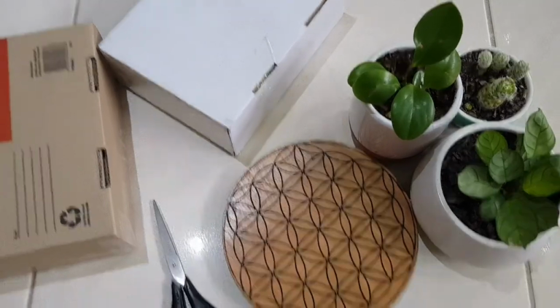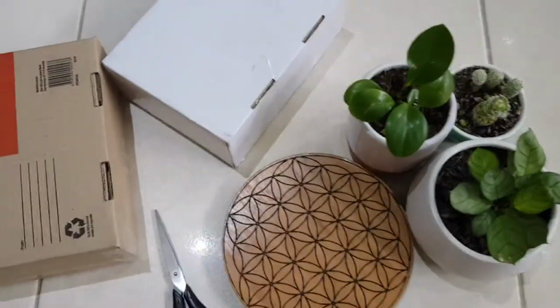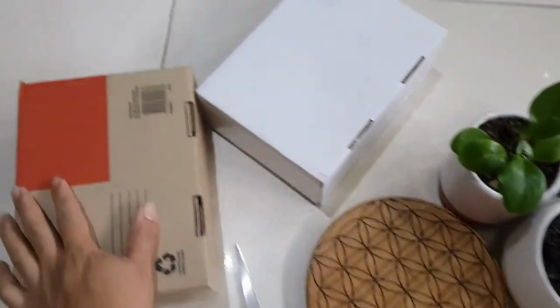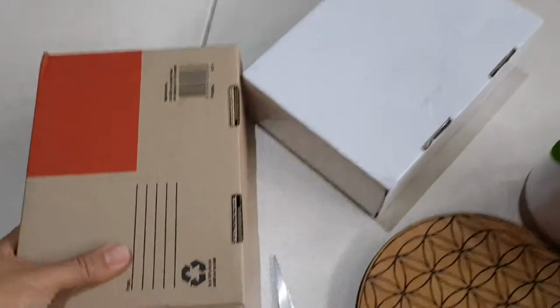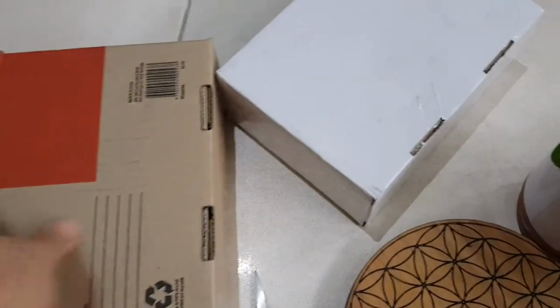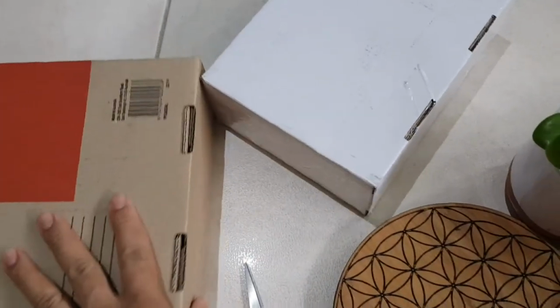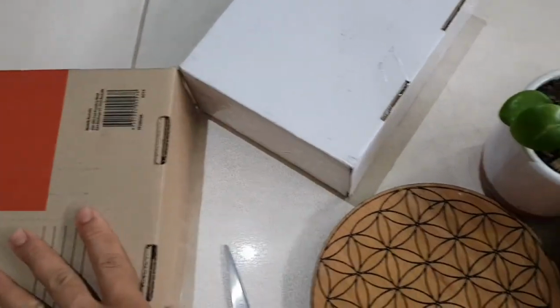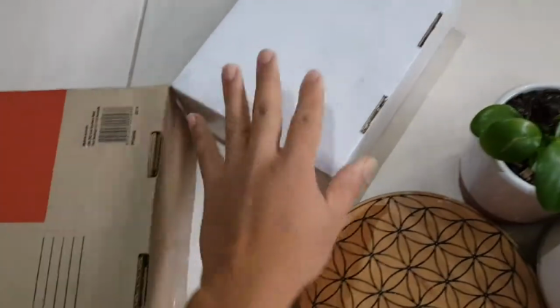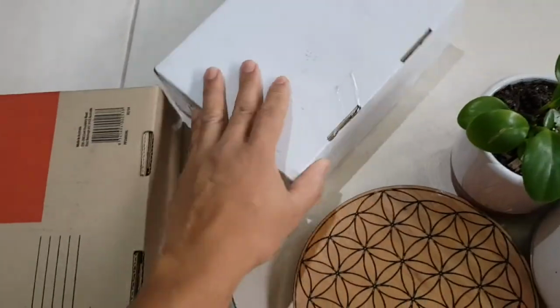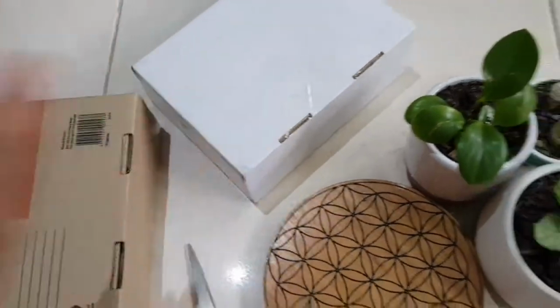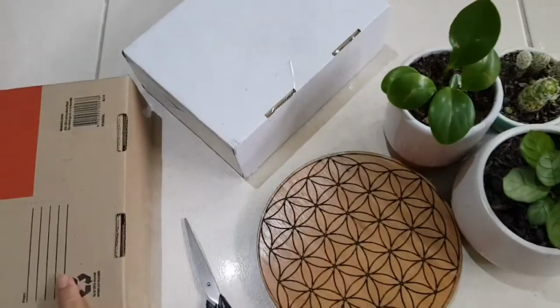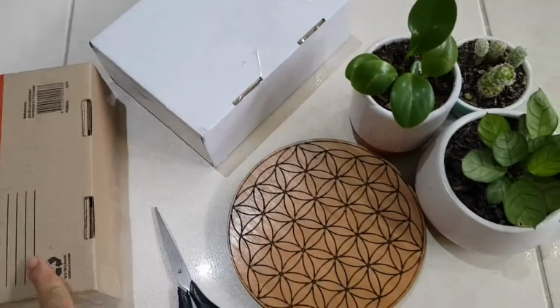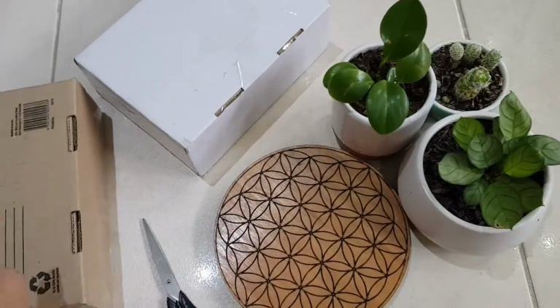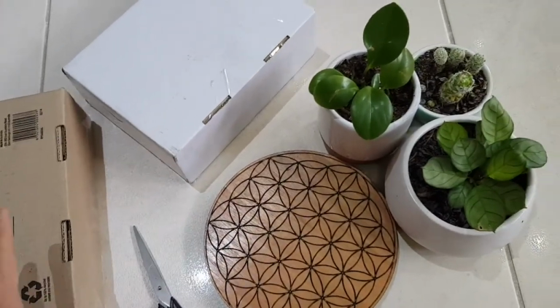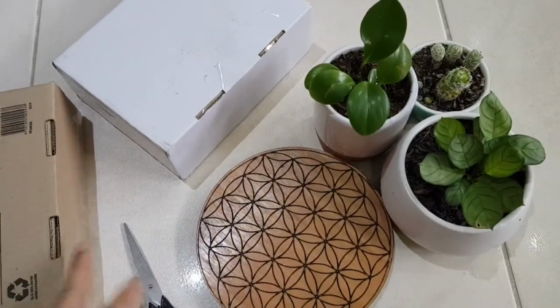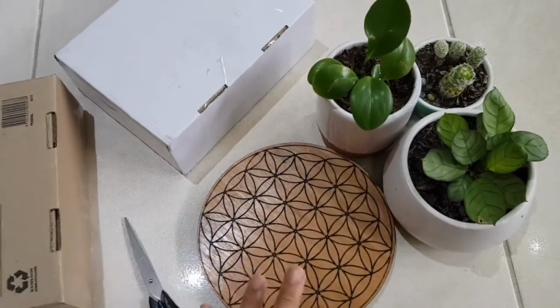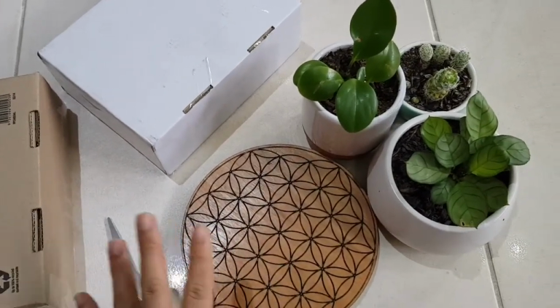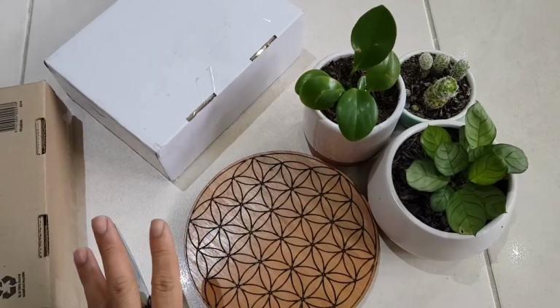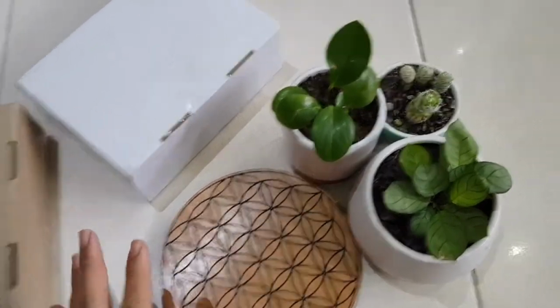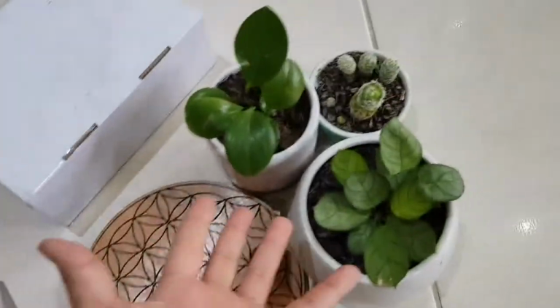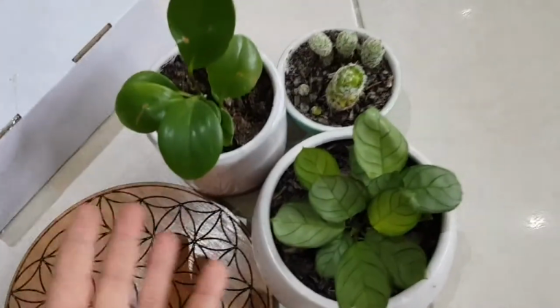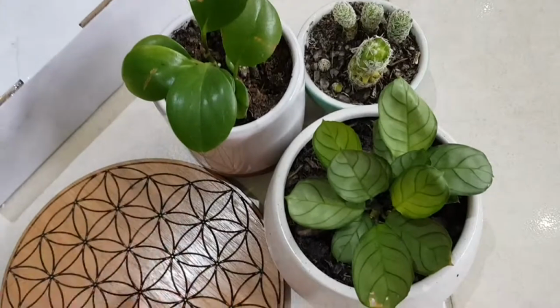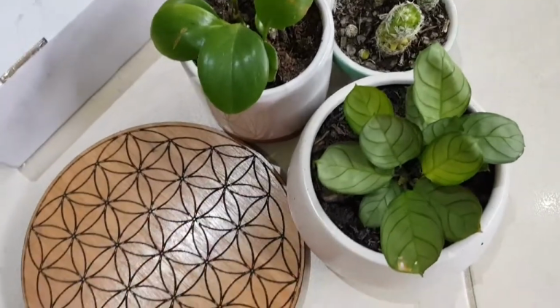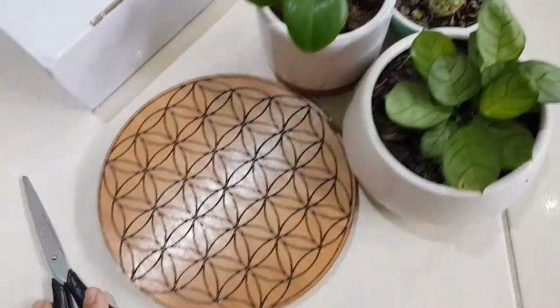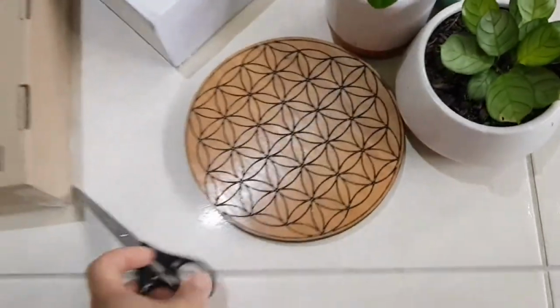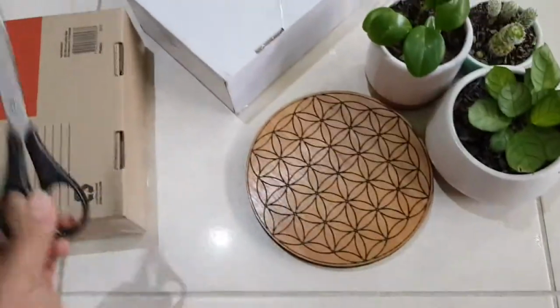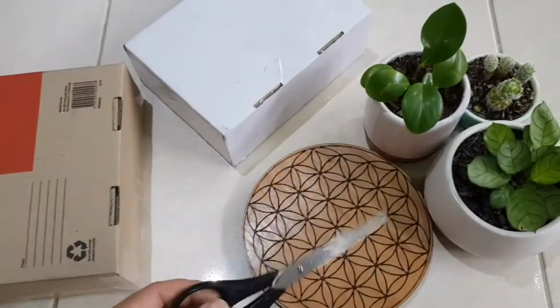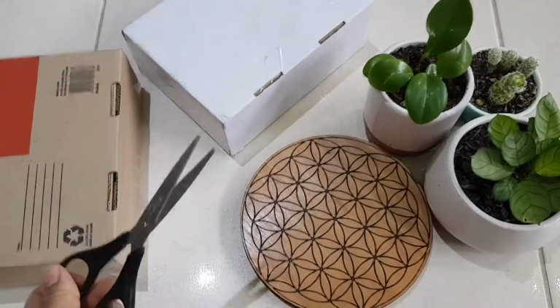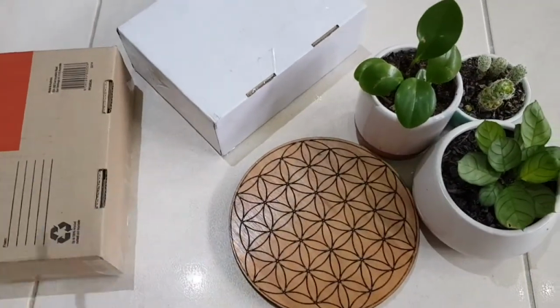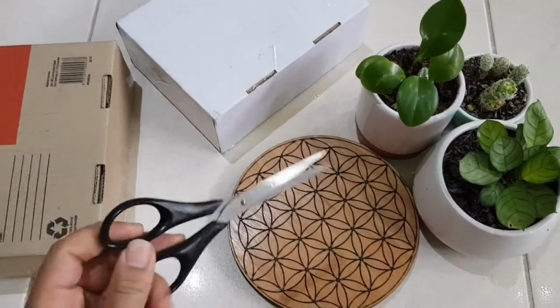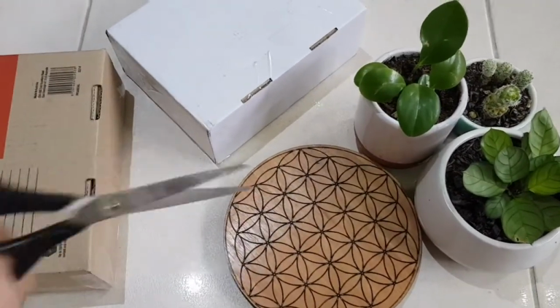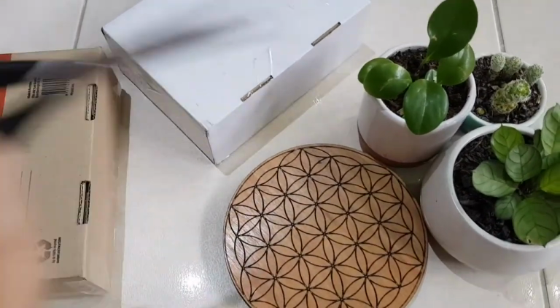So these are the two boxes that arrived today, and also some plant babies for aesthetics. We're gonna open them and see what we have.